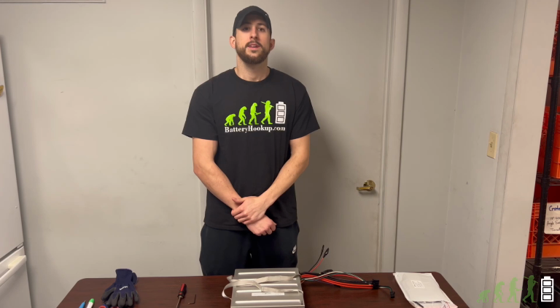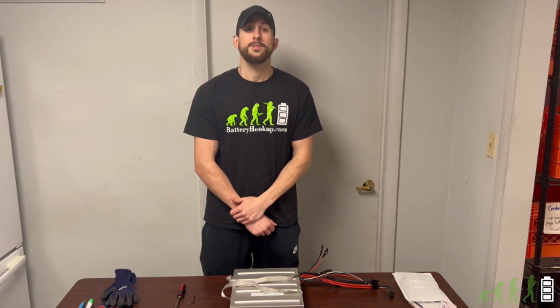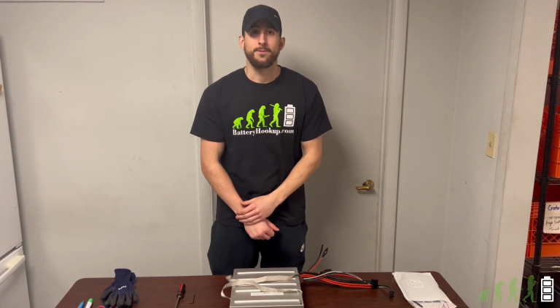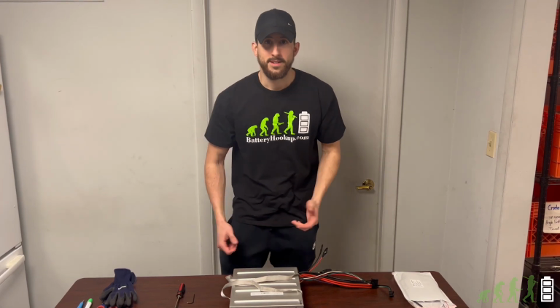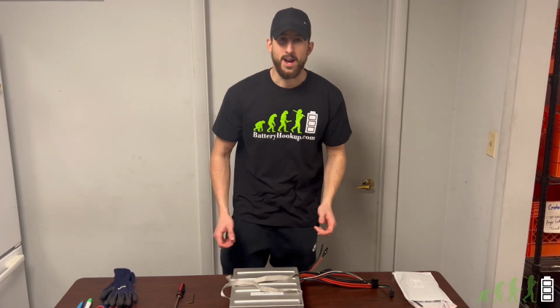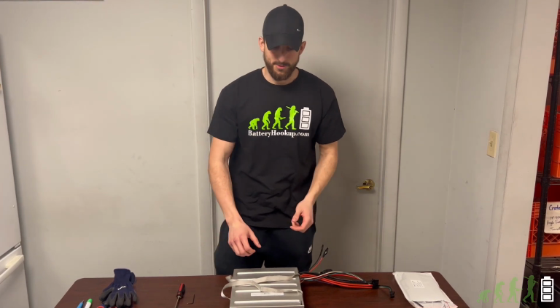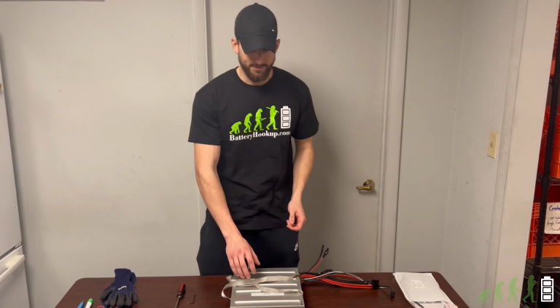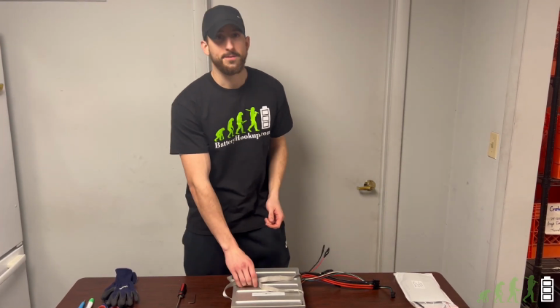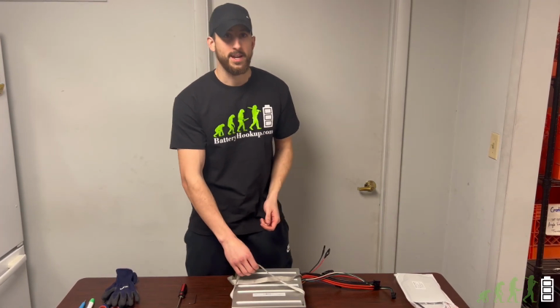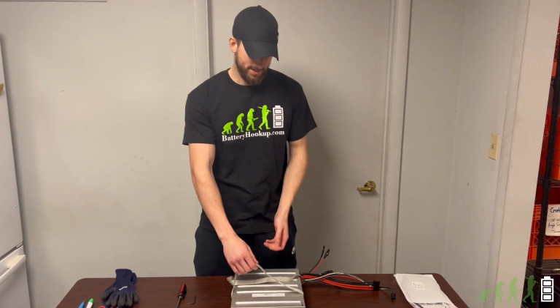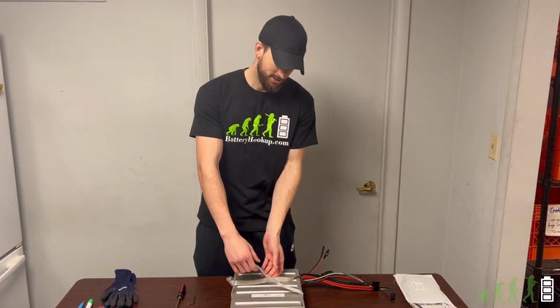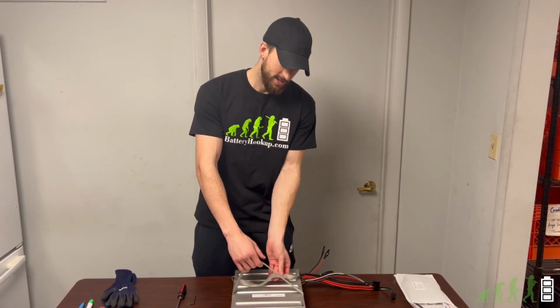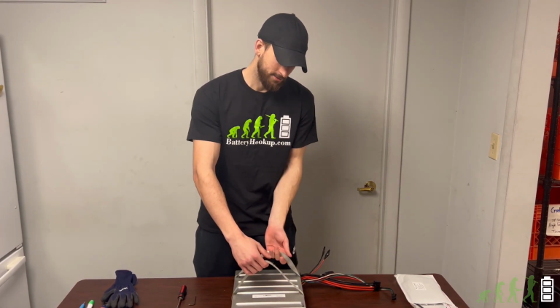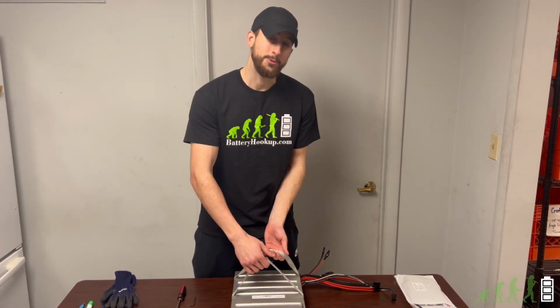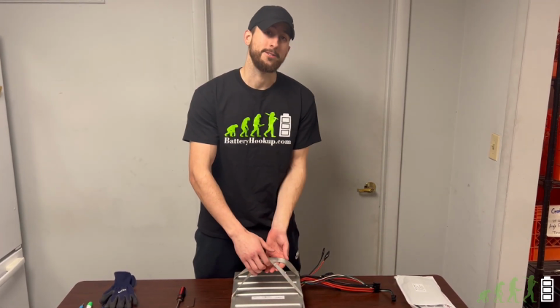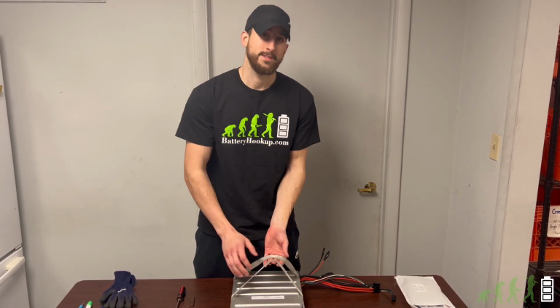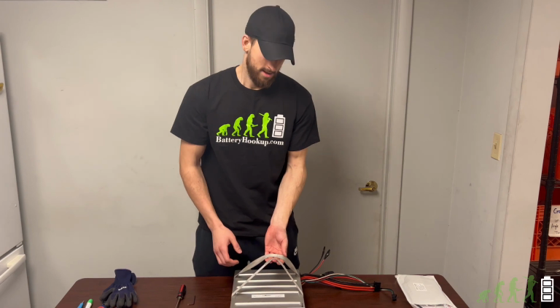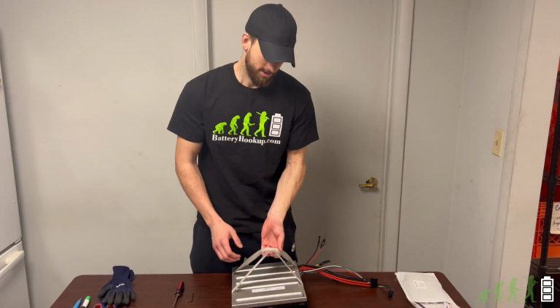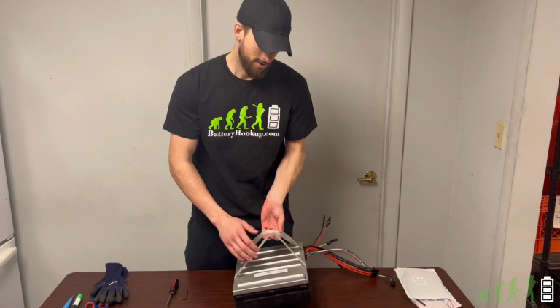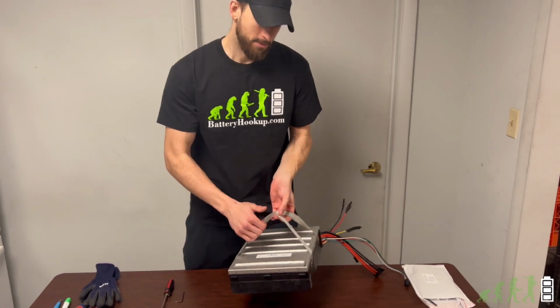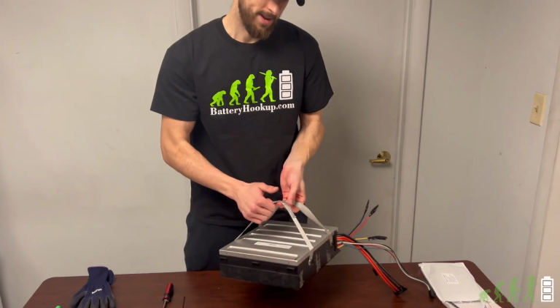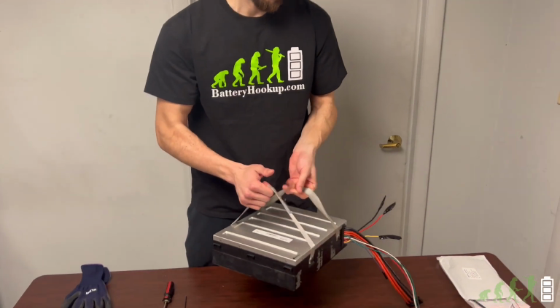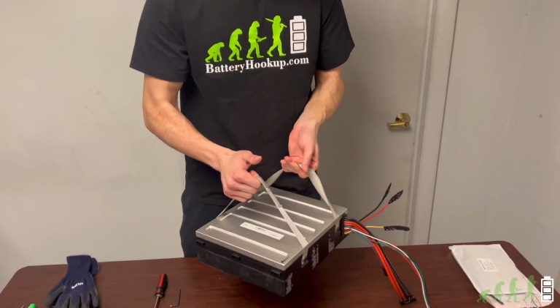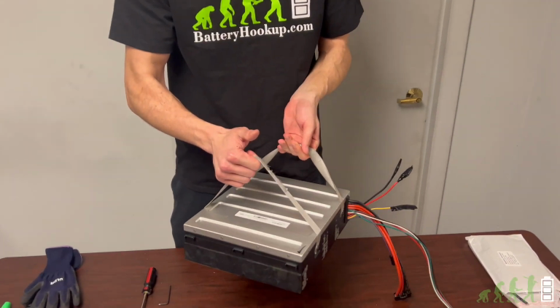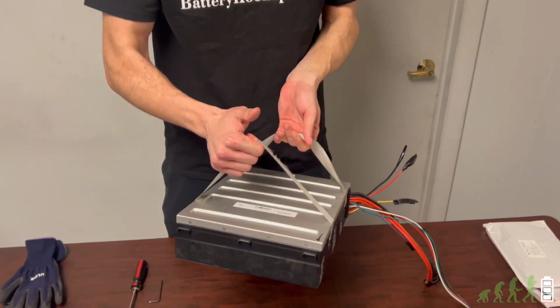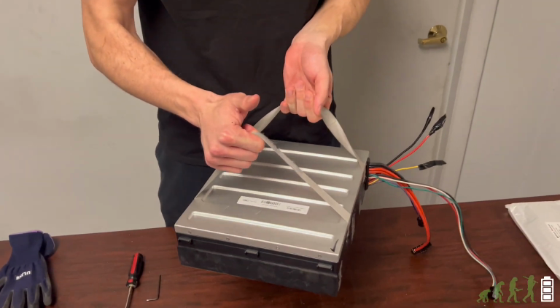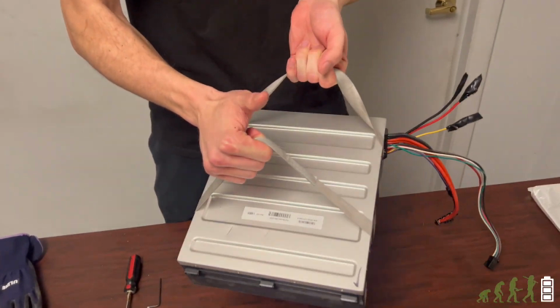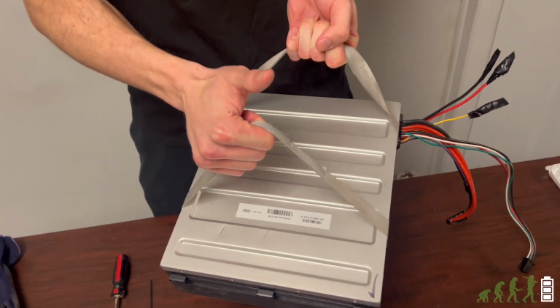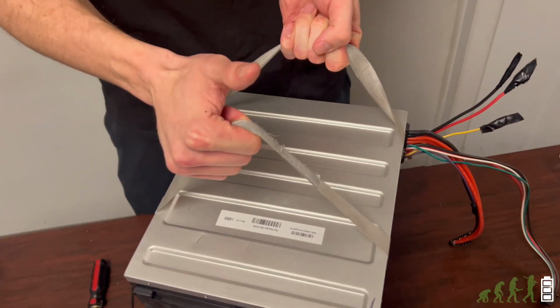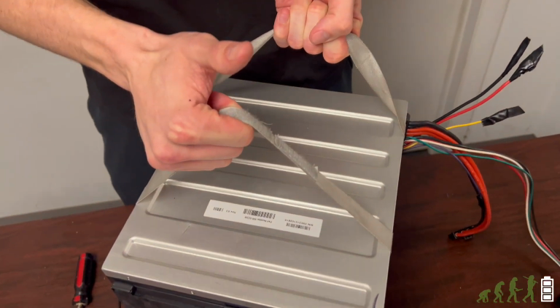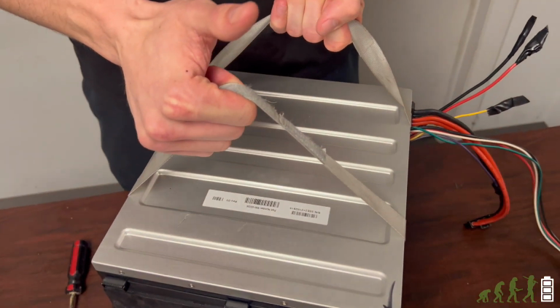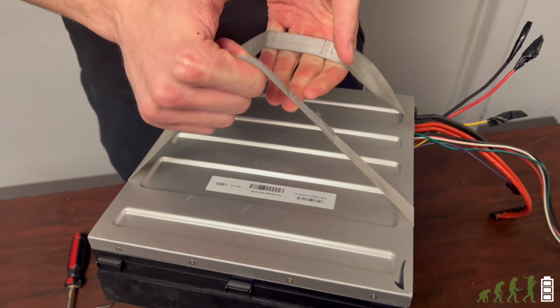What's up everyone? It's Ryan here with another video for you guys. We just got in these really cool batteries. These are robot batteries that were recovered from robots that were replaced with newer robots.